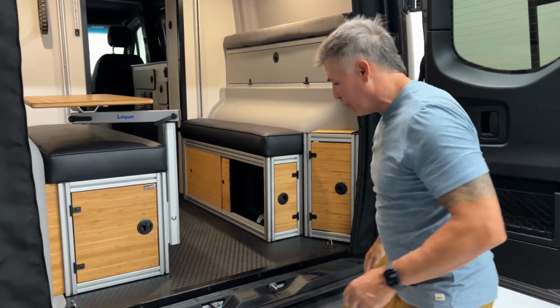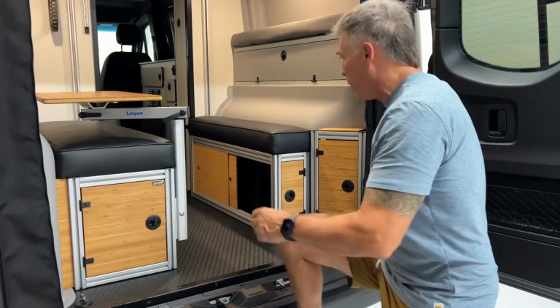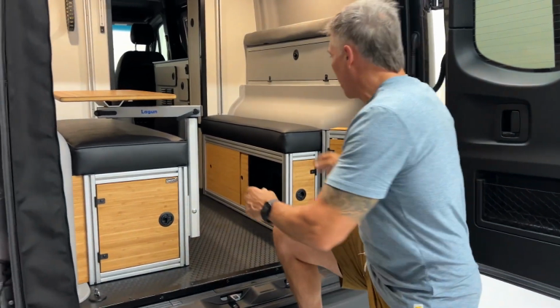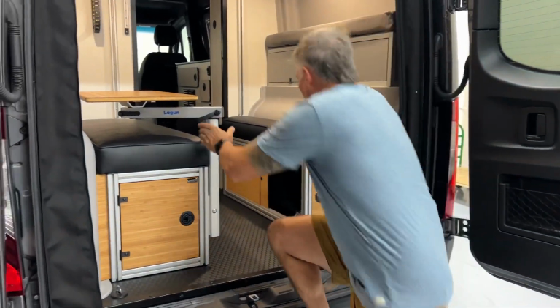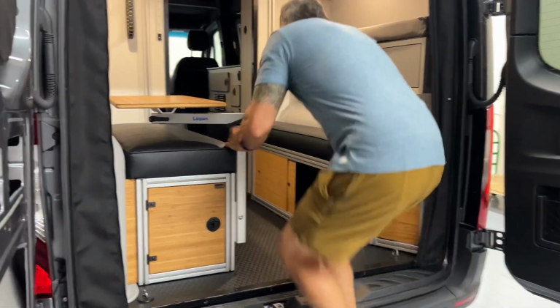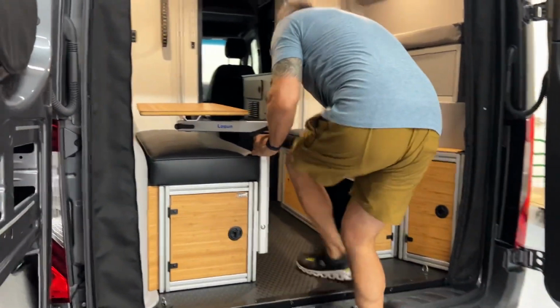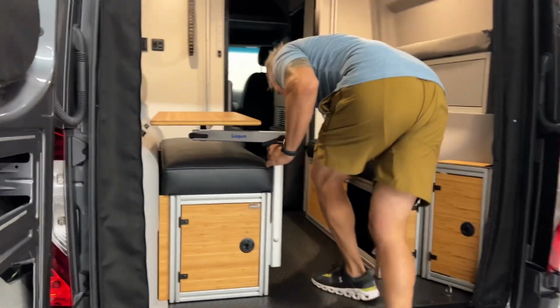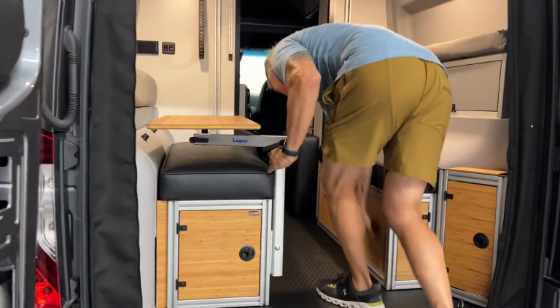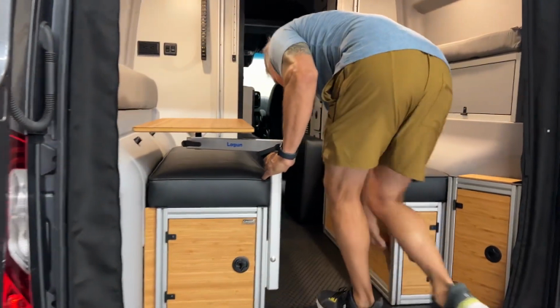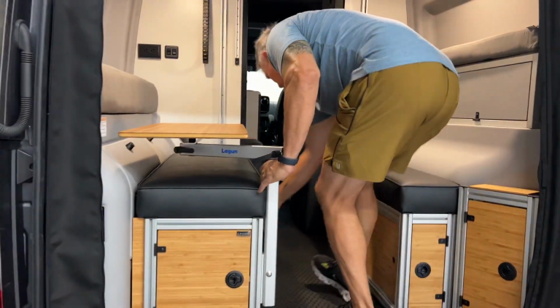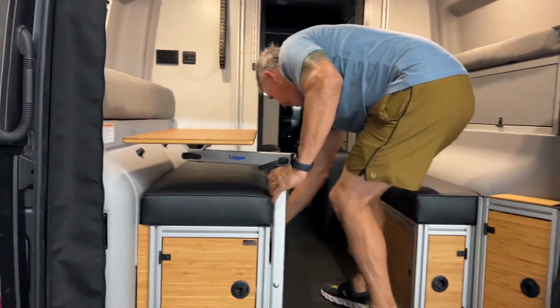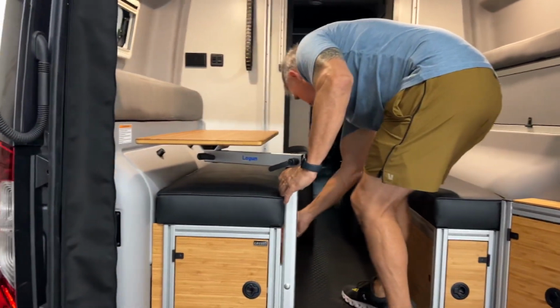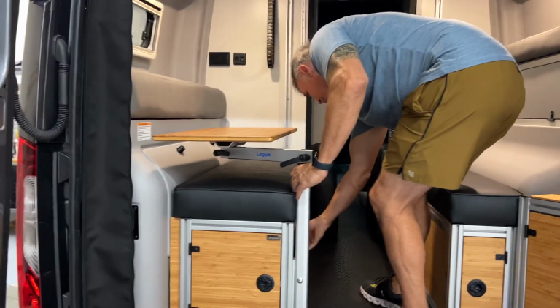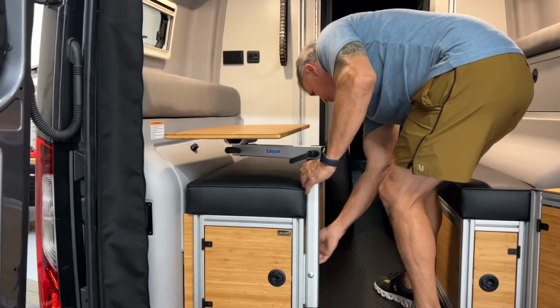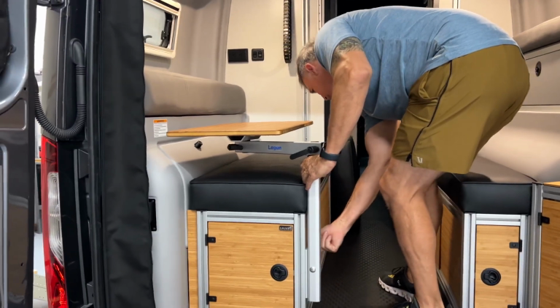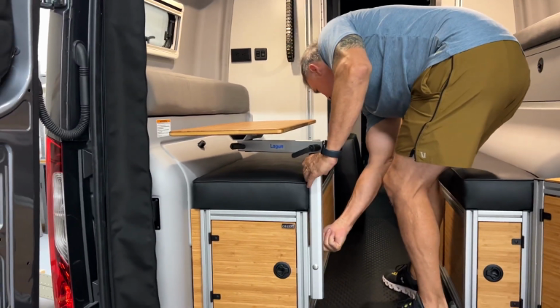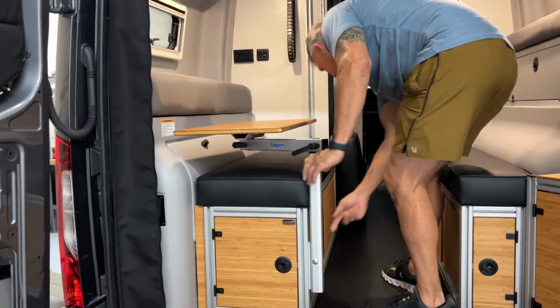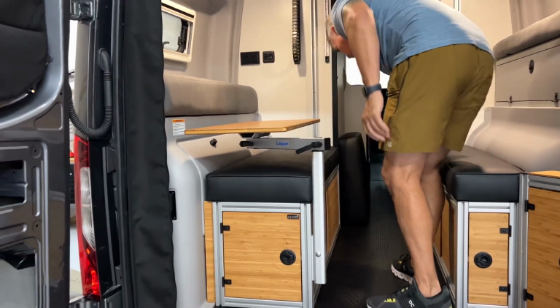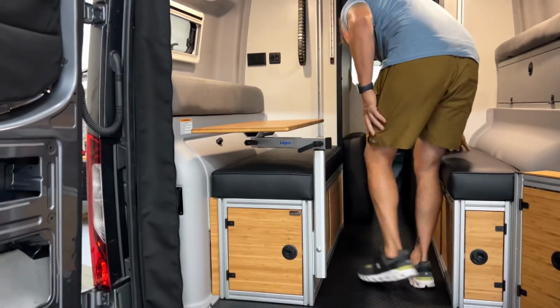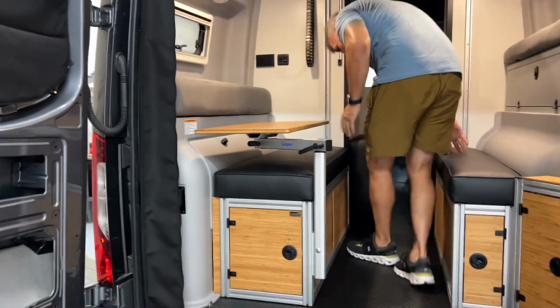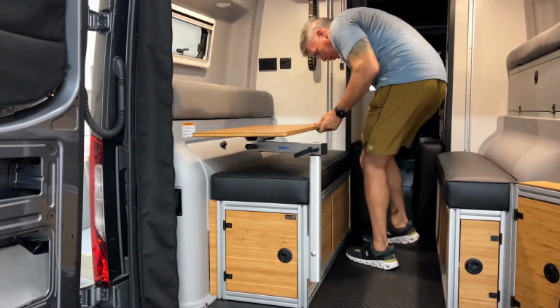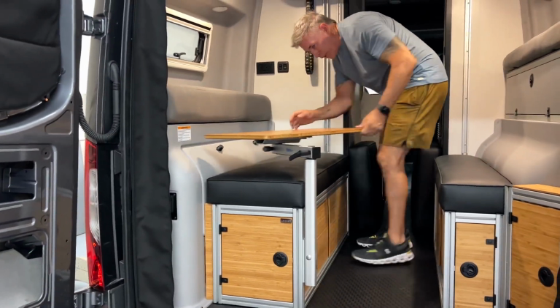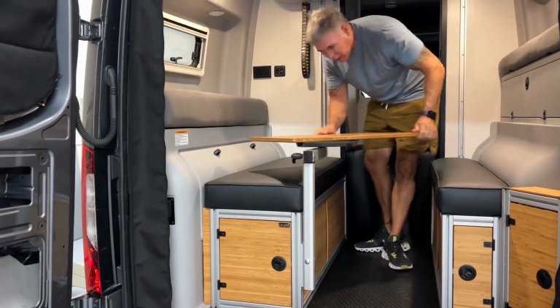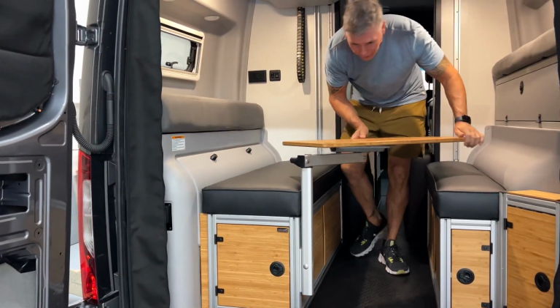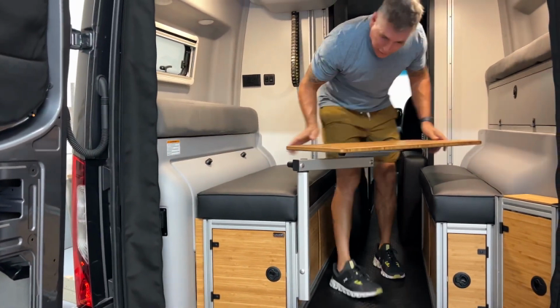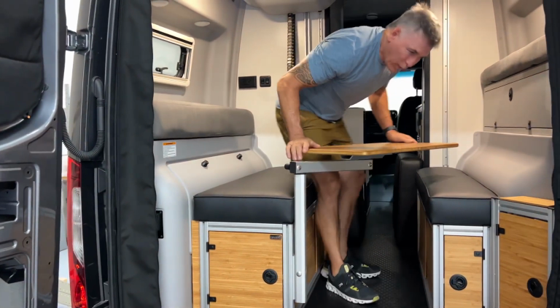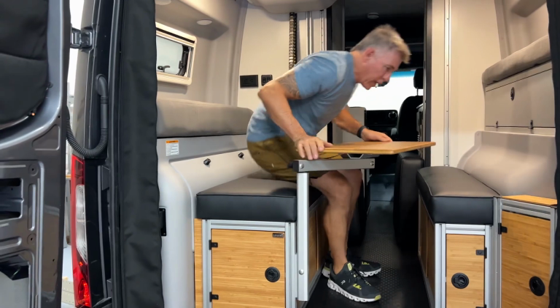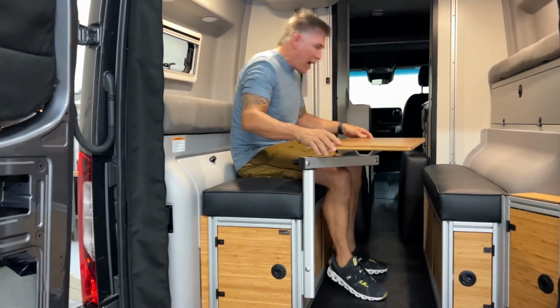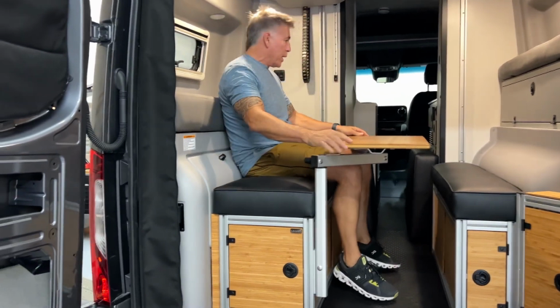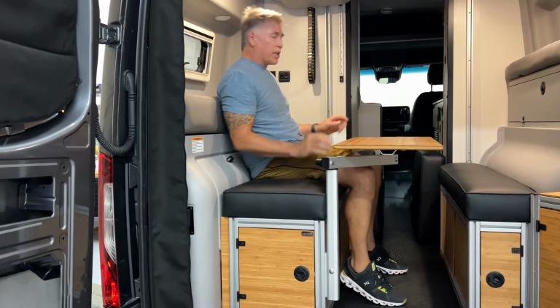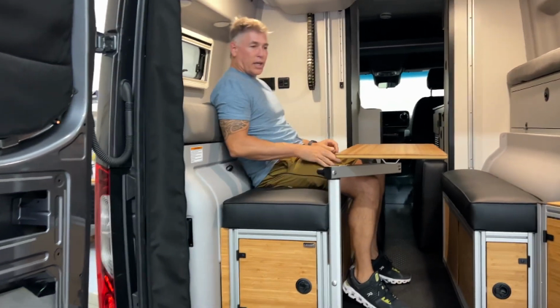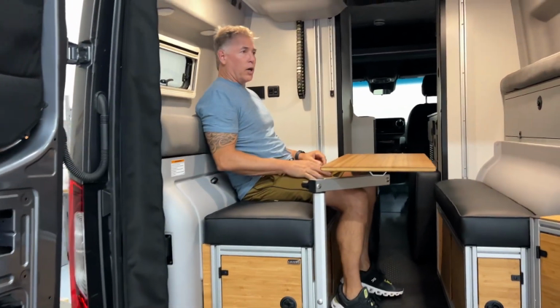Let me pop it in here. We've been sitting on this for a while, so I'm really excited that we finally have it, but it's just a nice look.